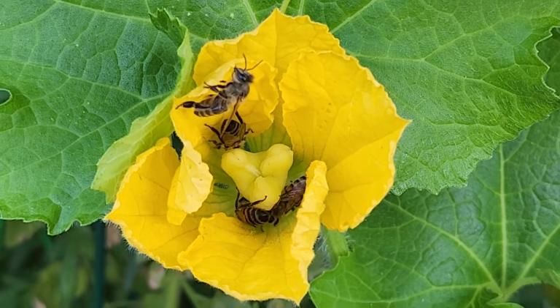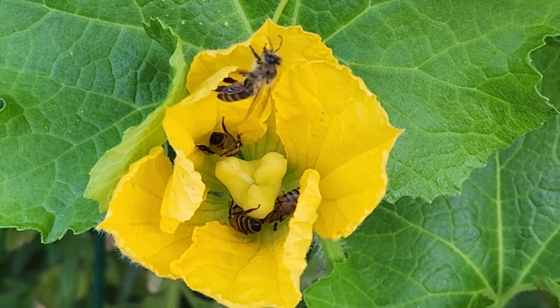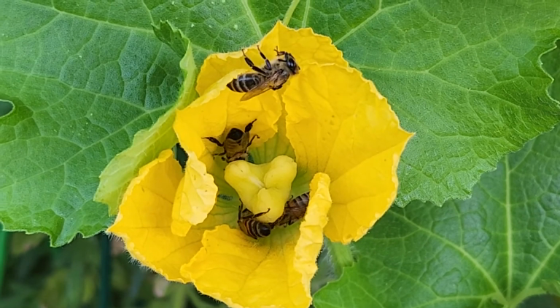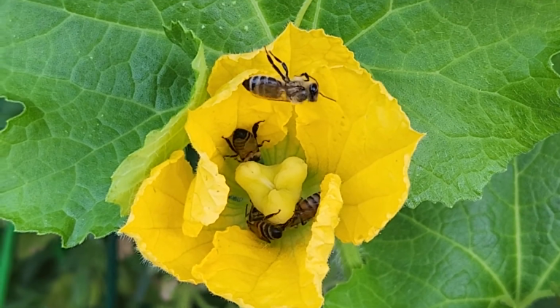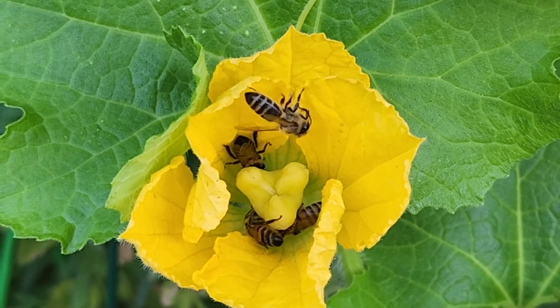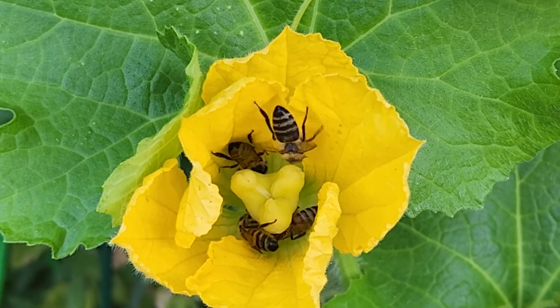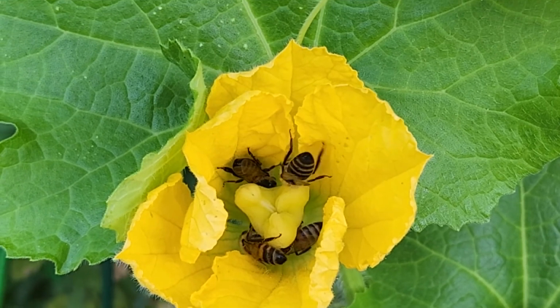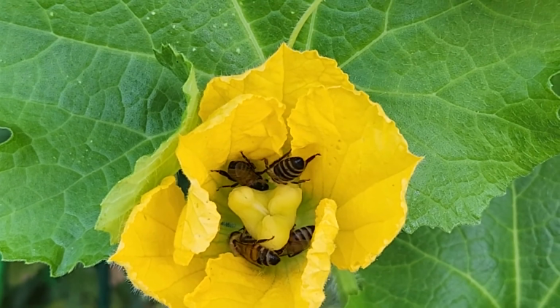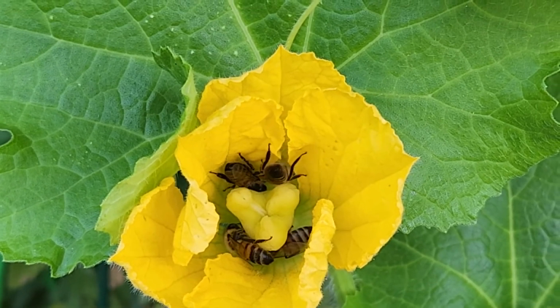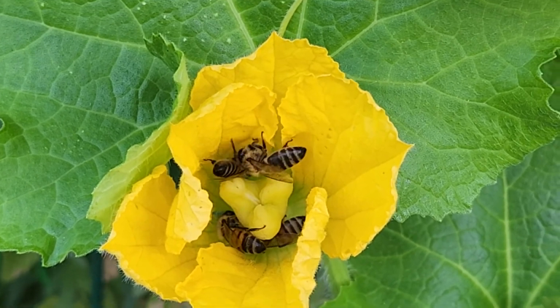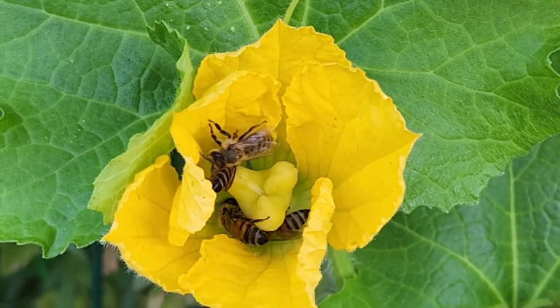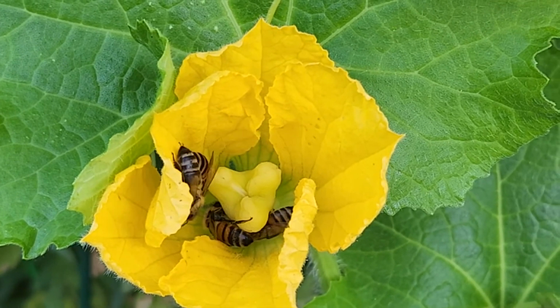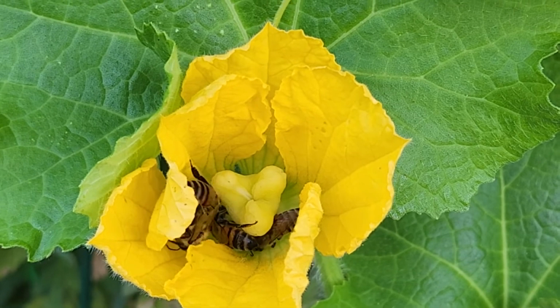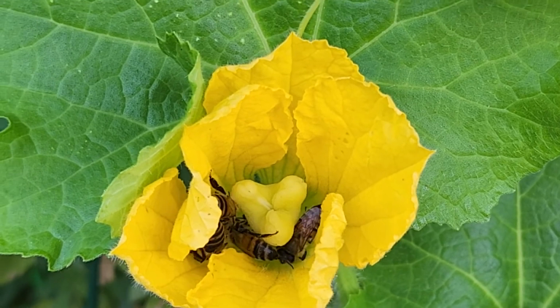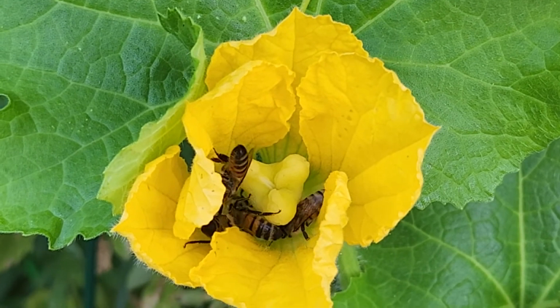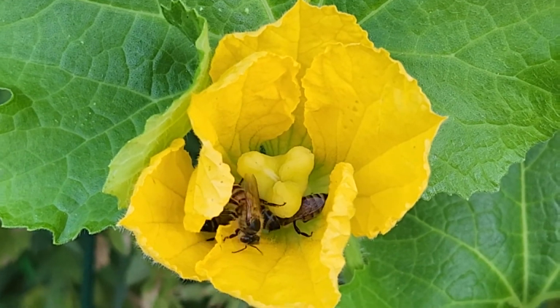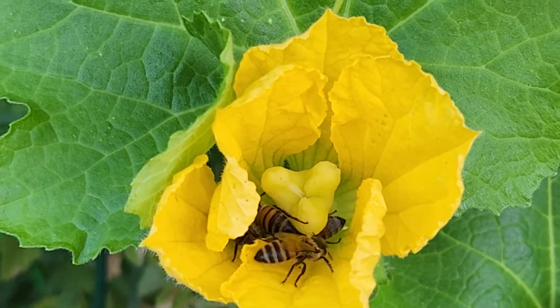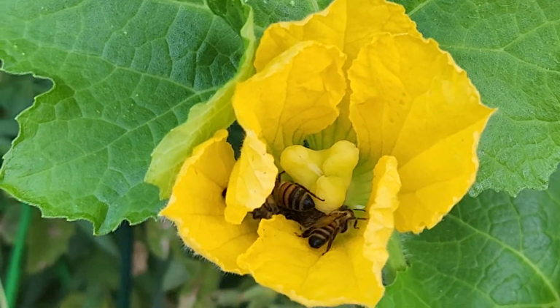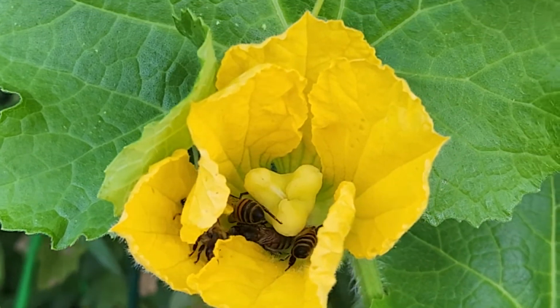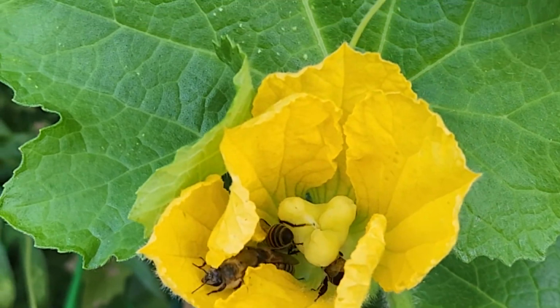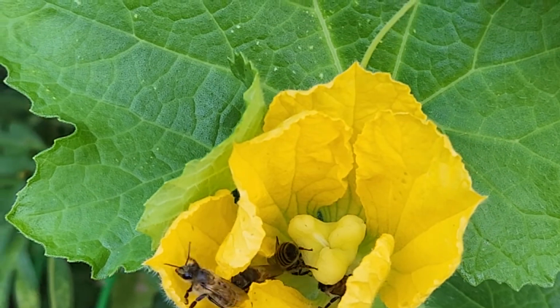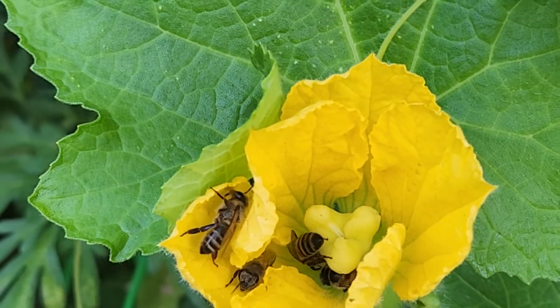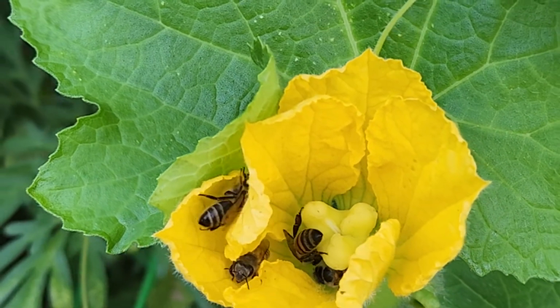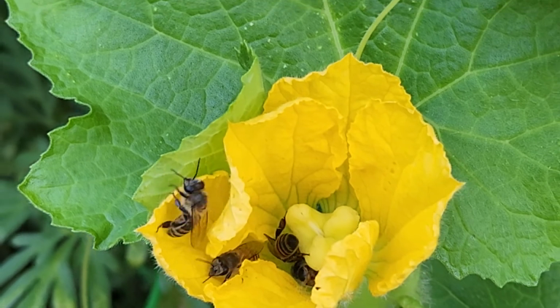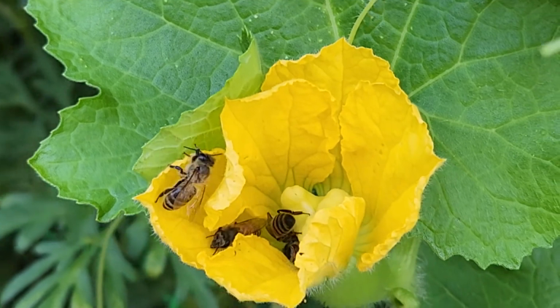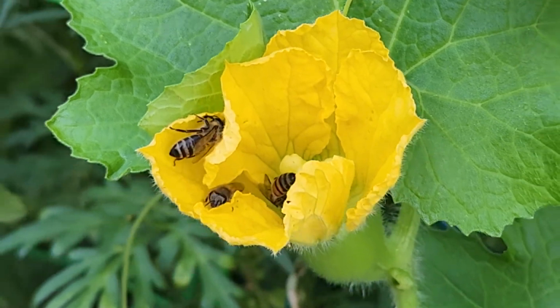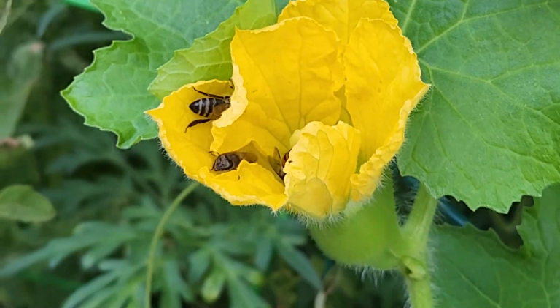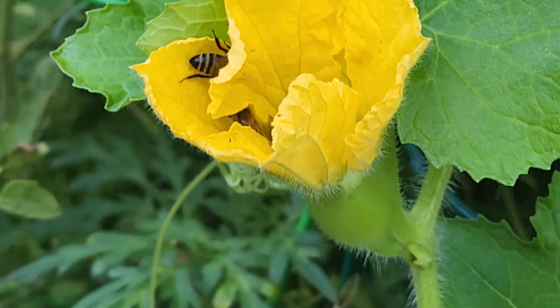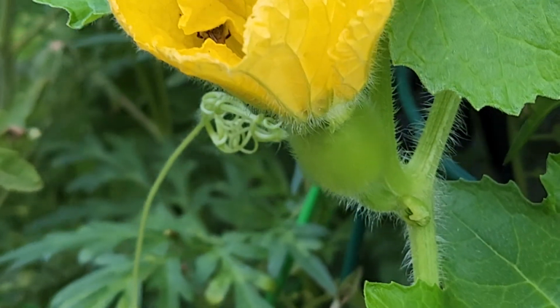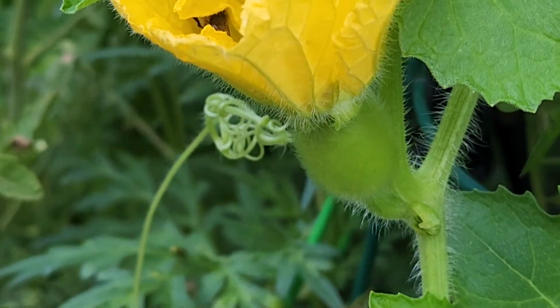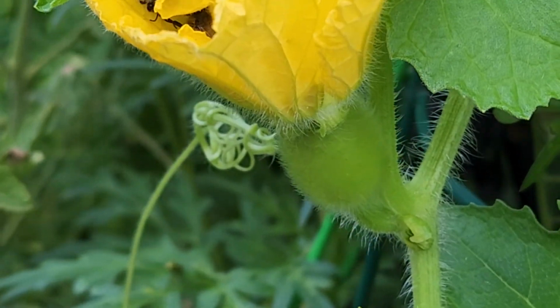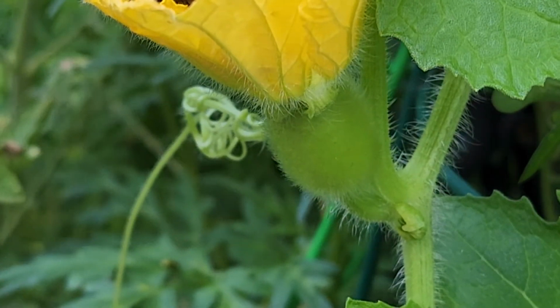That is the center portion here, called the stigma of the female flower. And that's how the pollination happens. And the baby winter melon starts growing into a large winter melon.